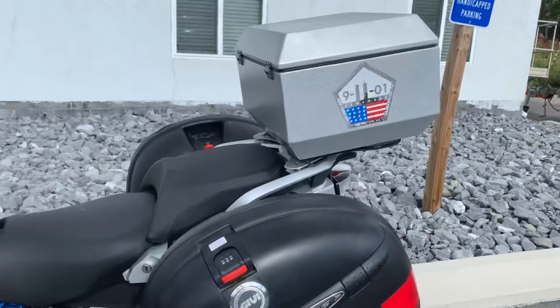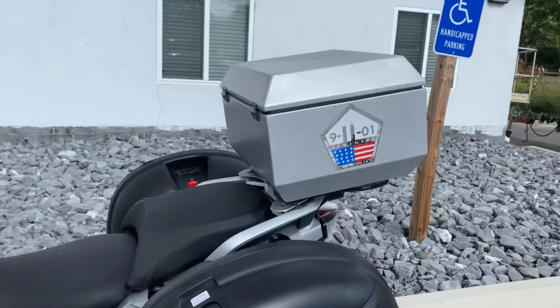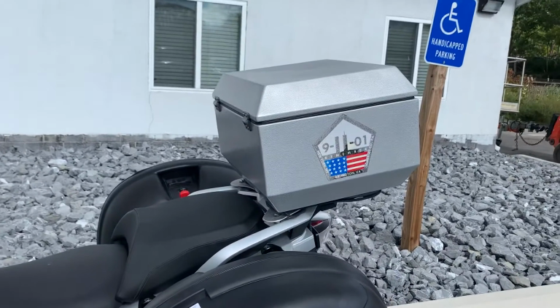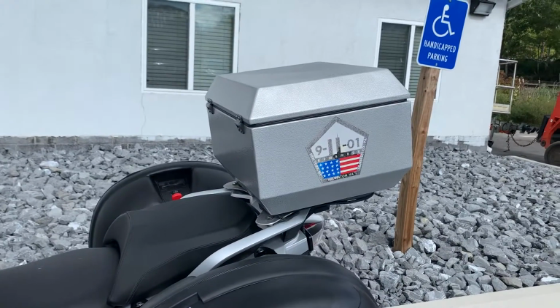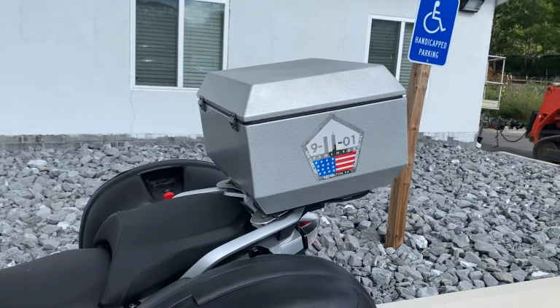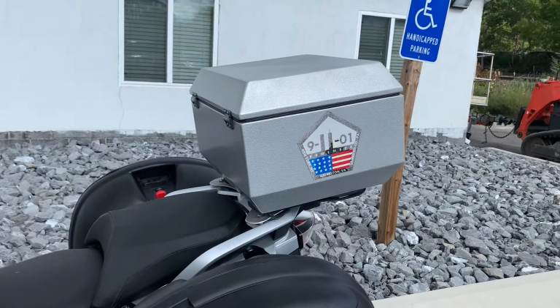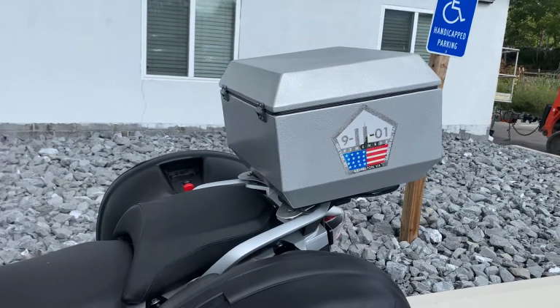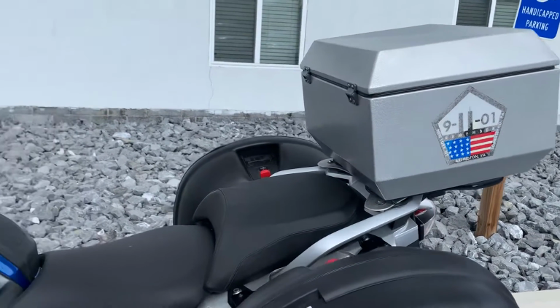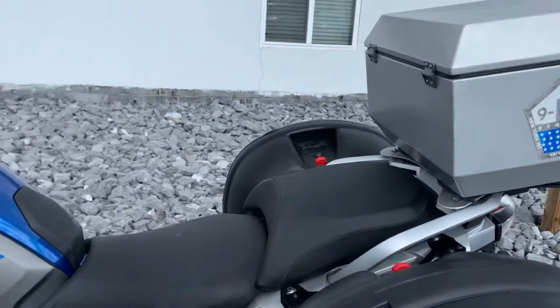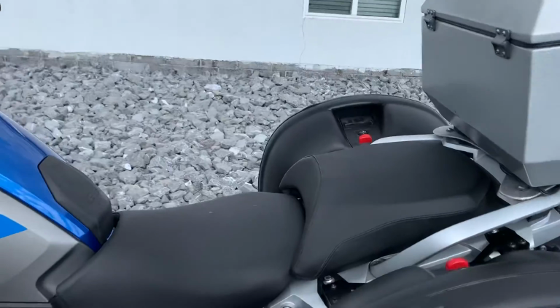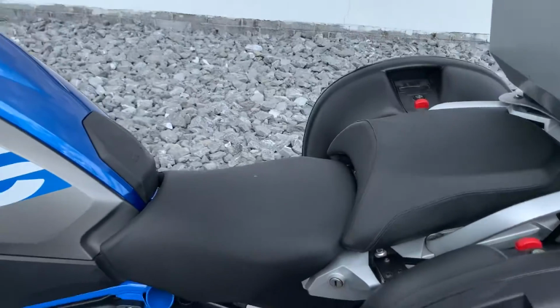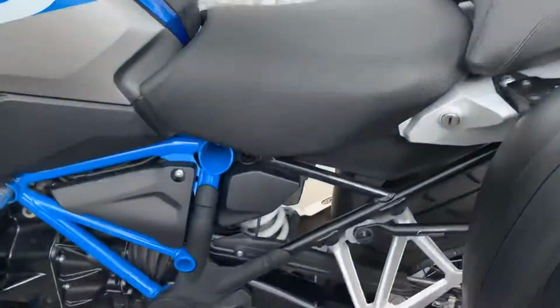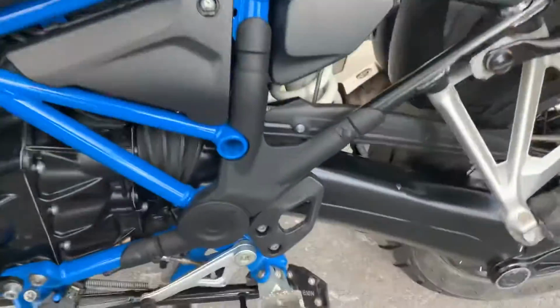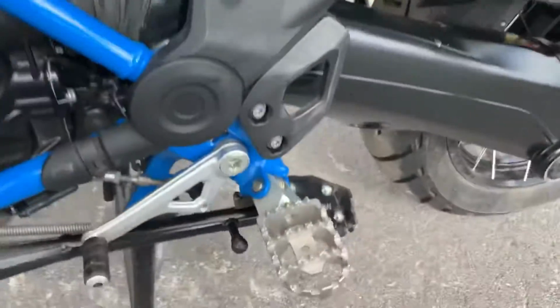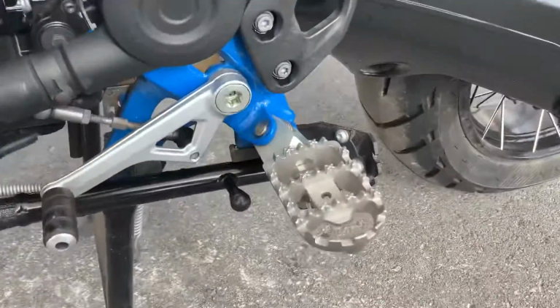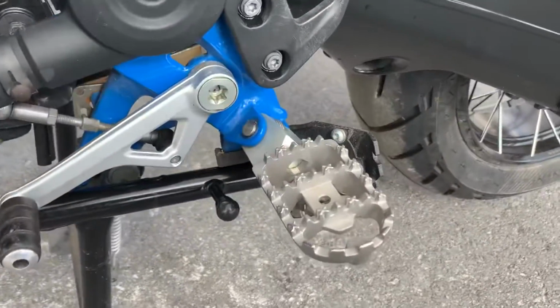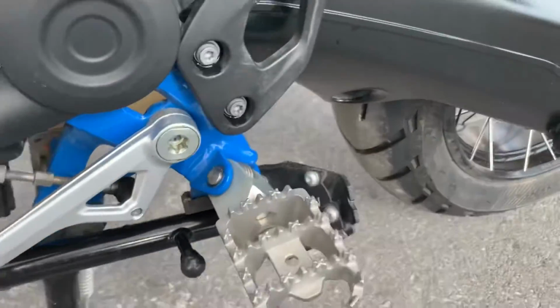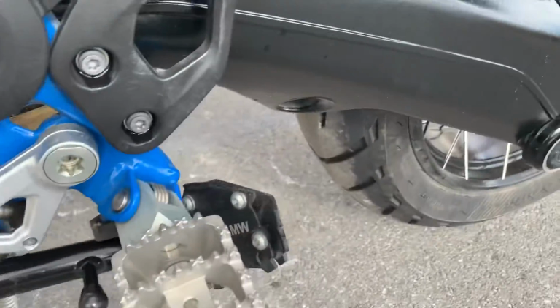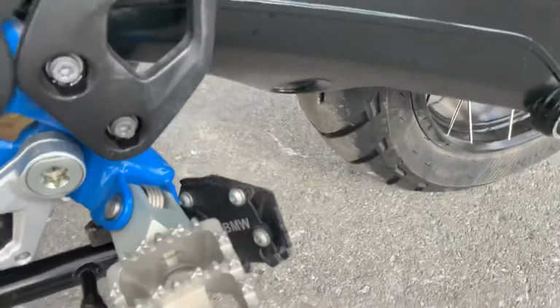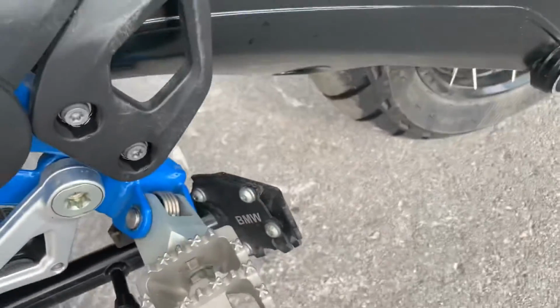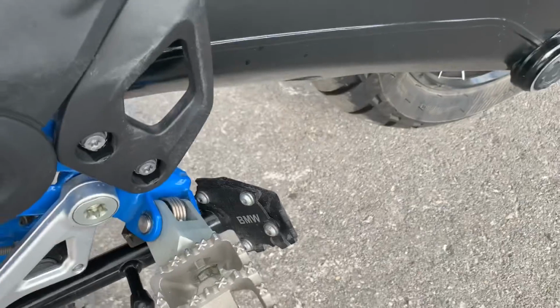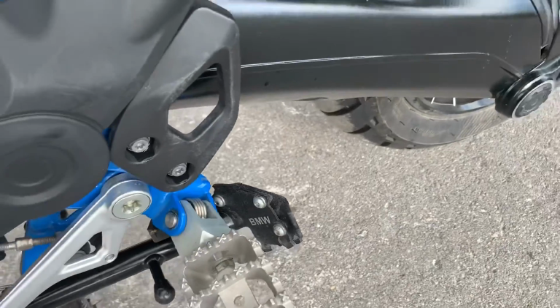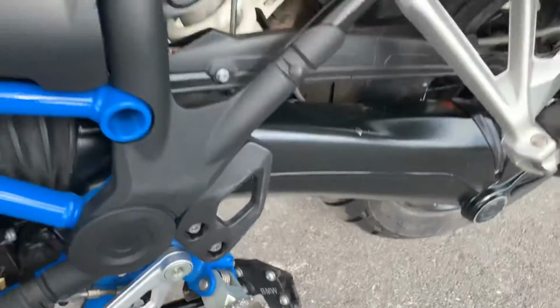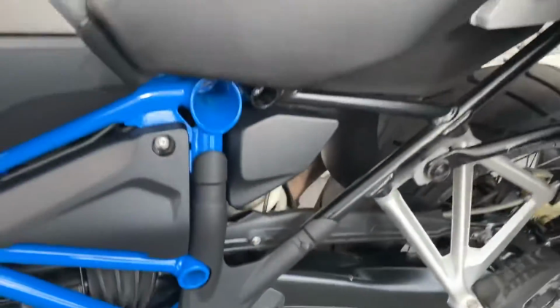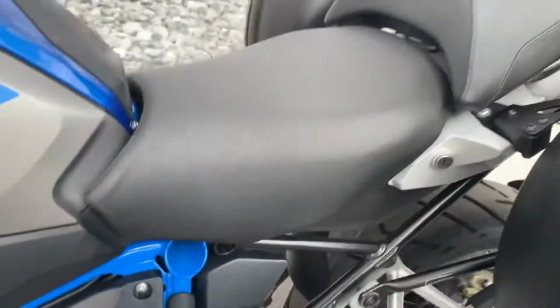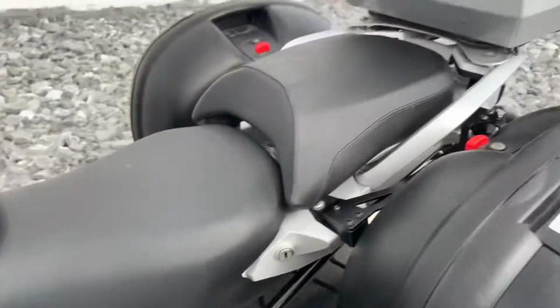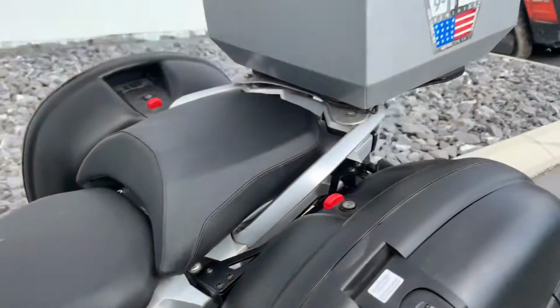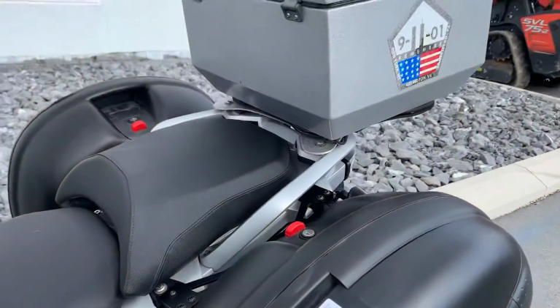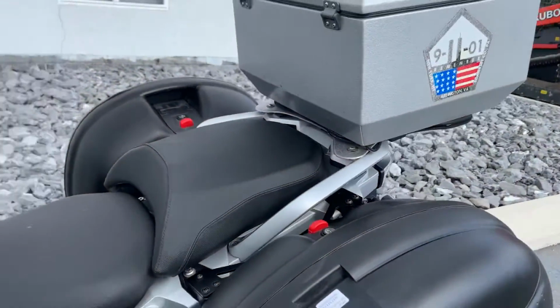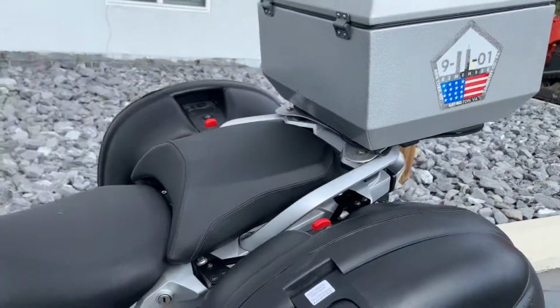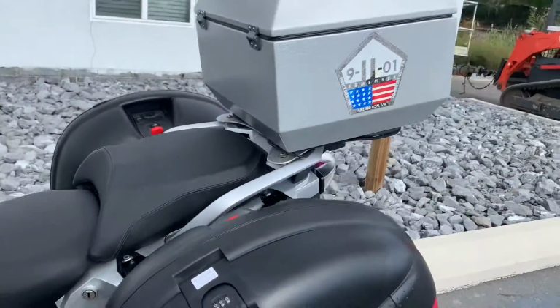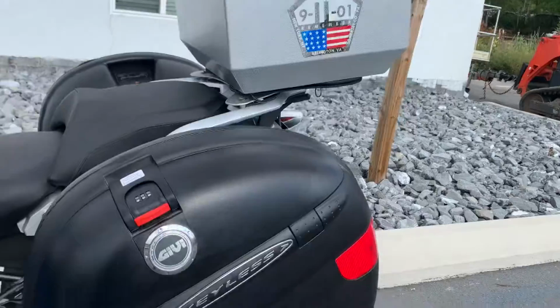GV keyless side cases and a Jesse aluminum hard top case. The Ventures foot pegs and BMW side stands. Excellent condition, no signs that it's ever been down.